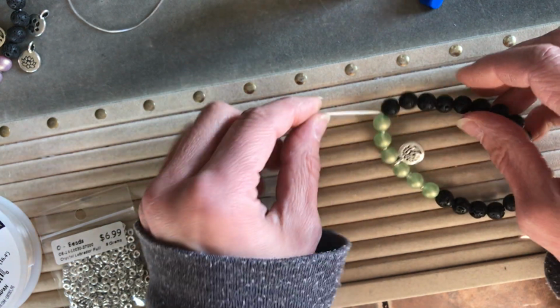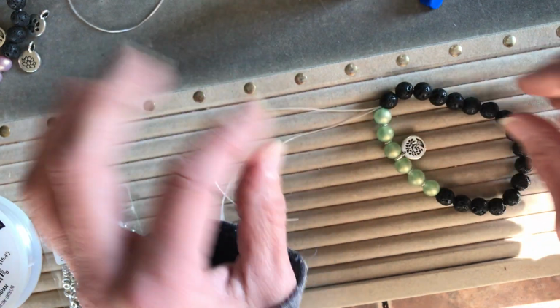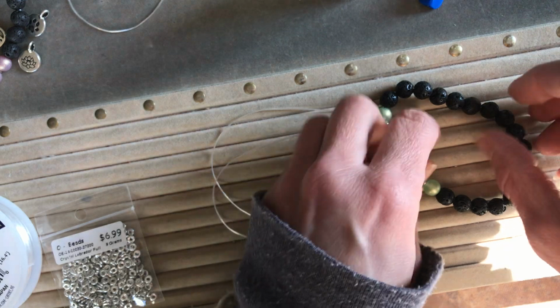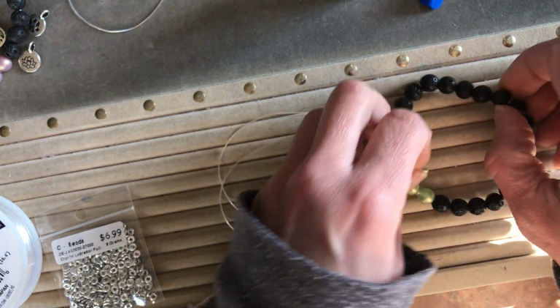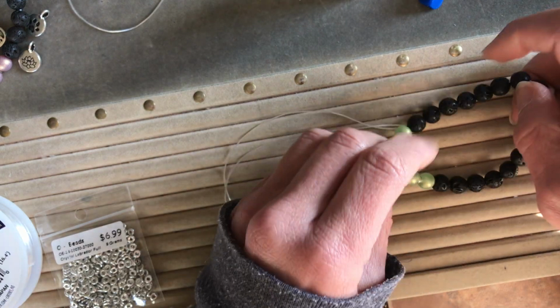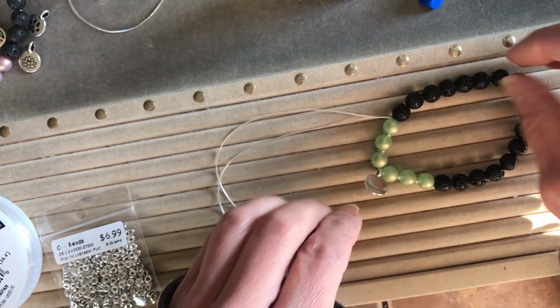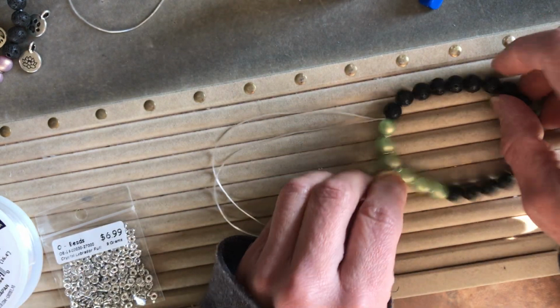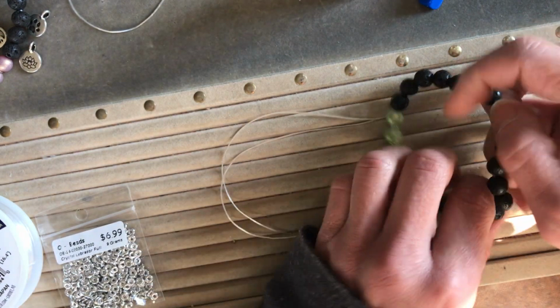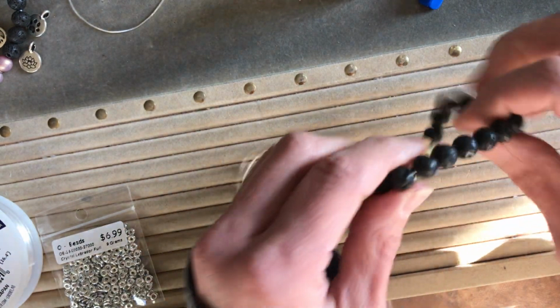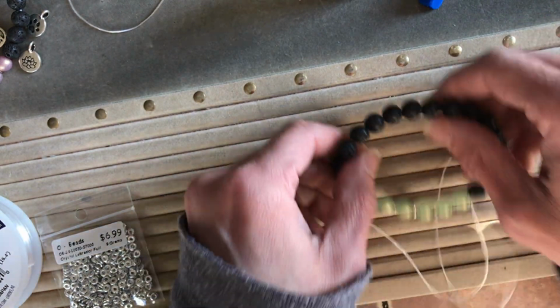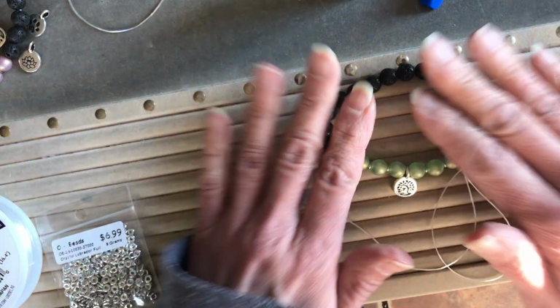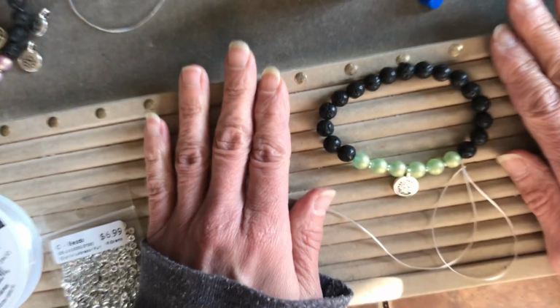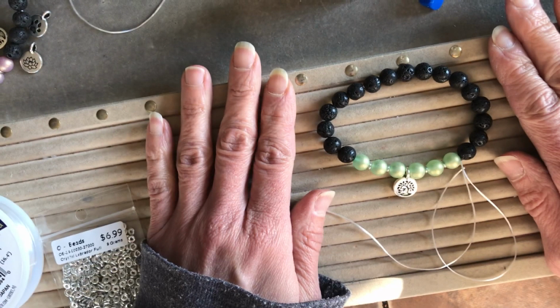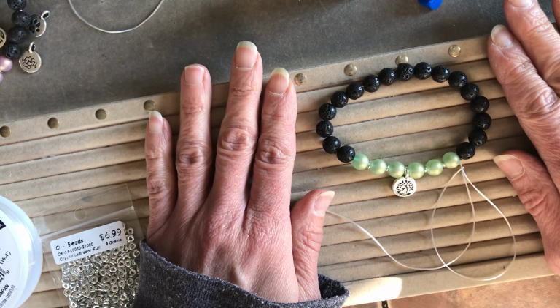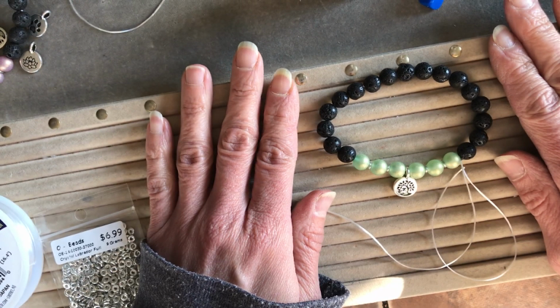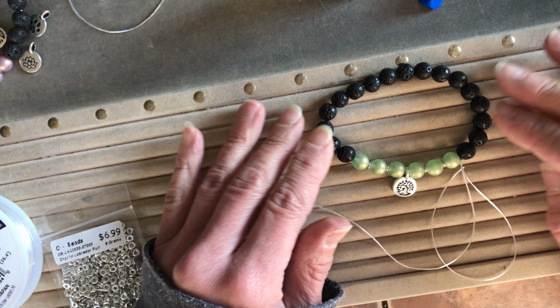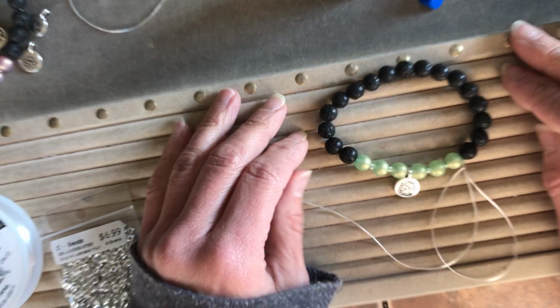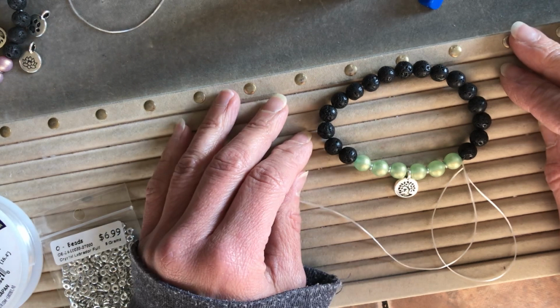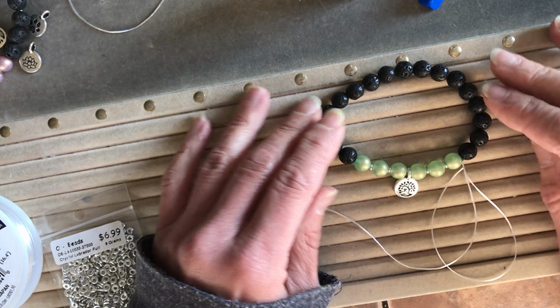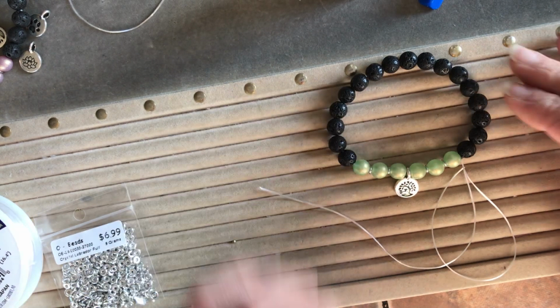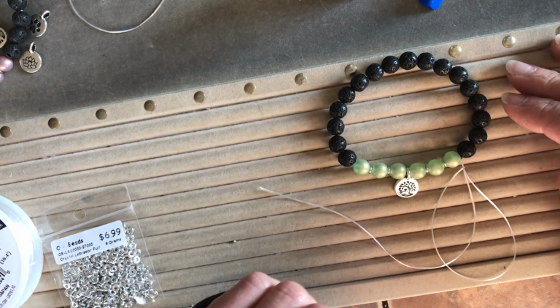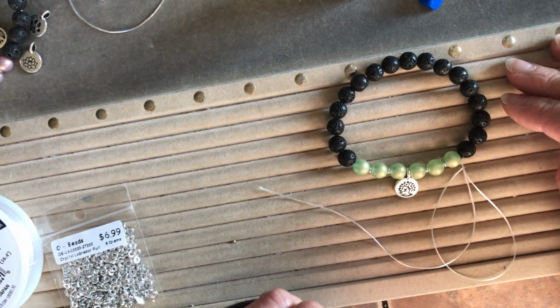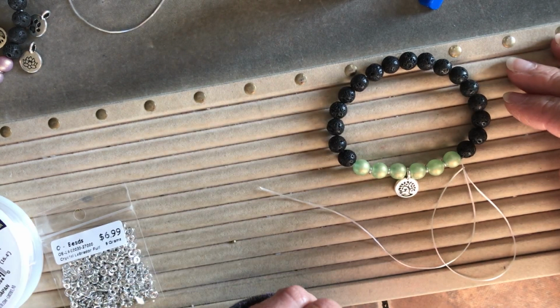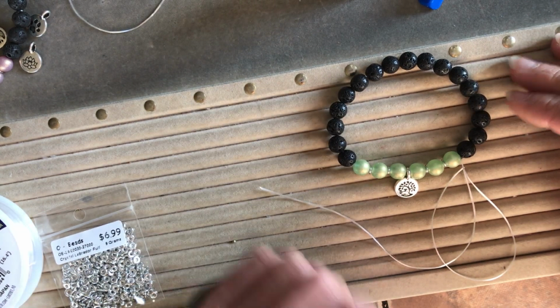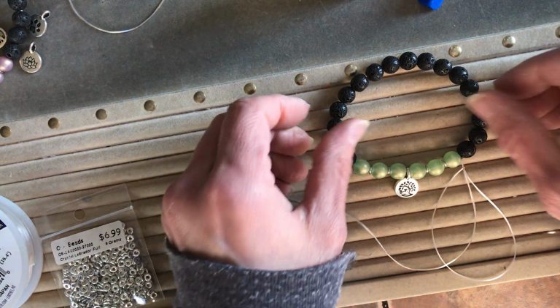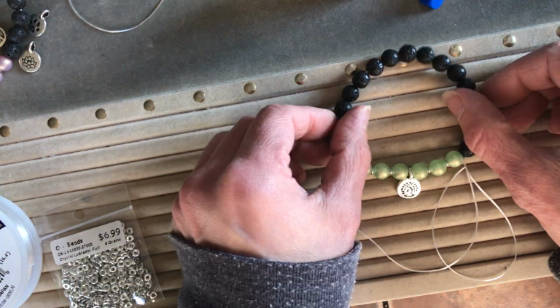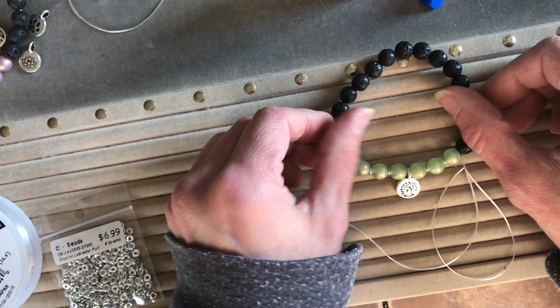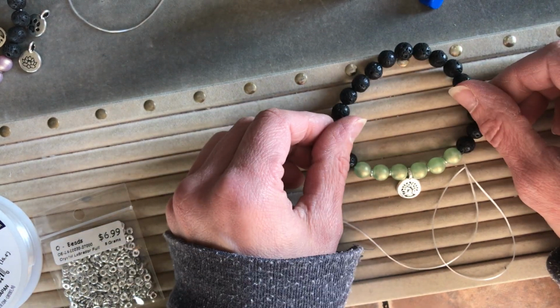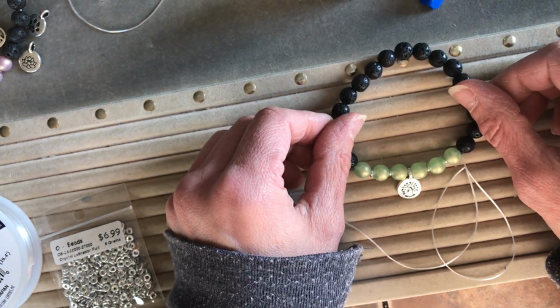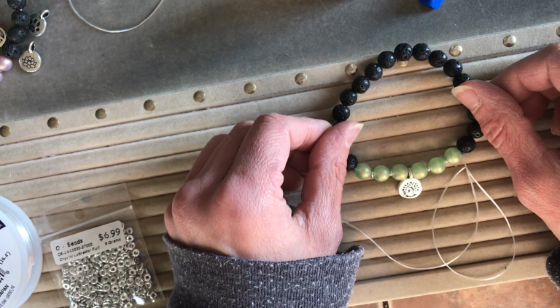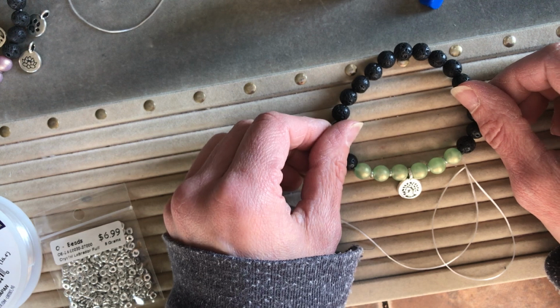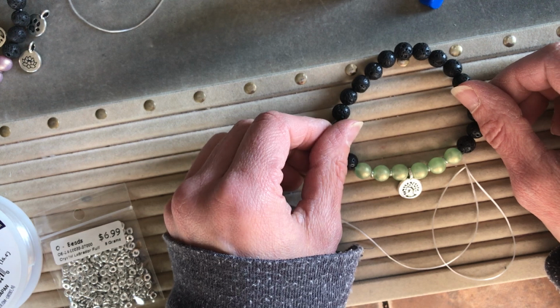That is the best way to do a stretchy bracelet — try it out and enjoy! We do sell the Opelon, so order it online at MidwestBeads.com. Thank you, bye!